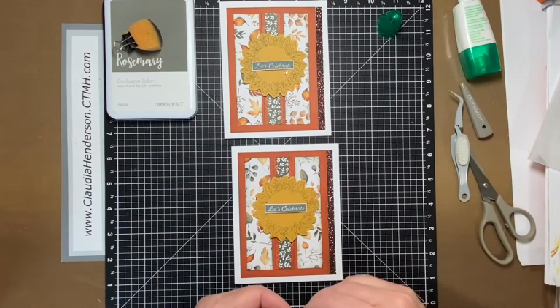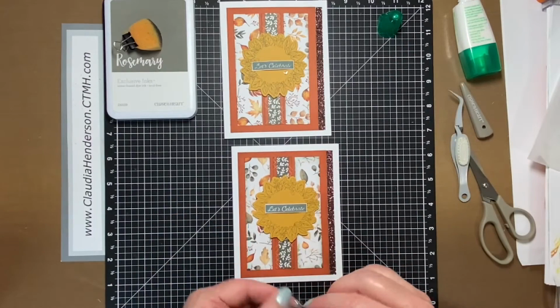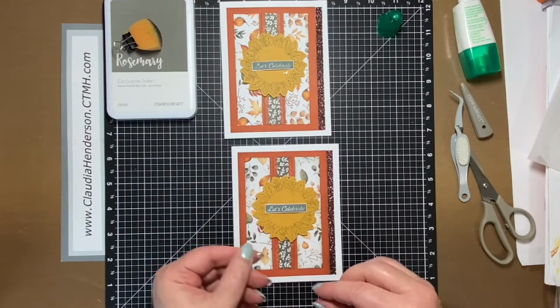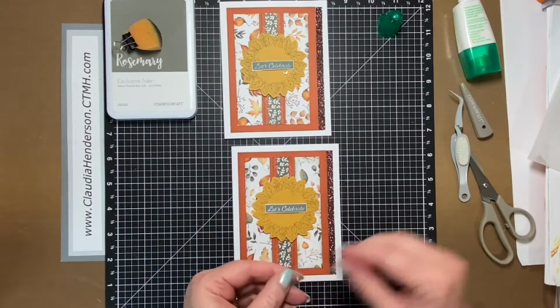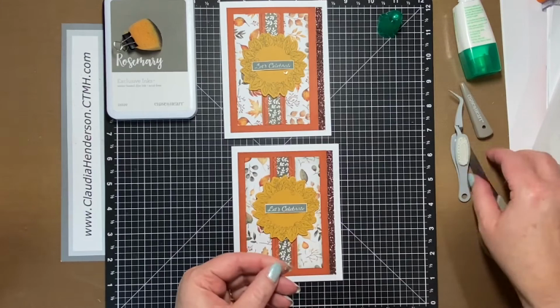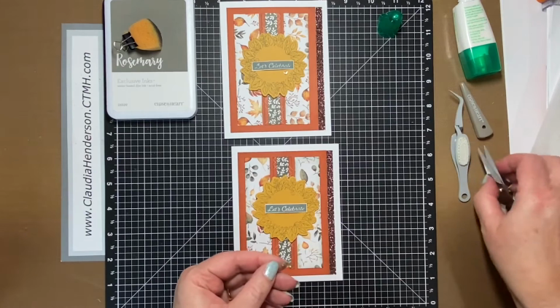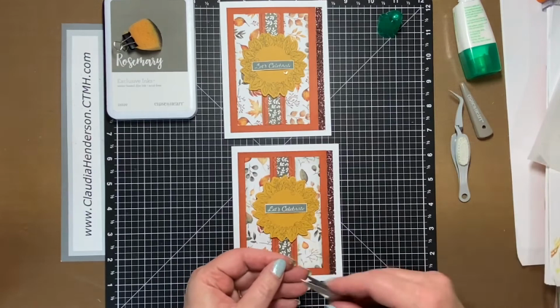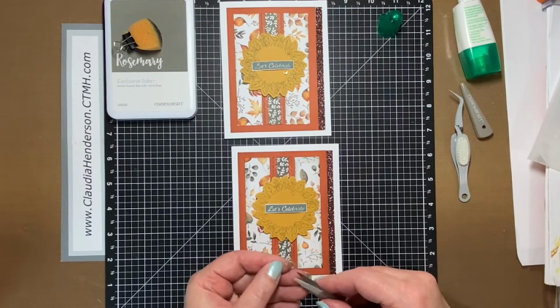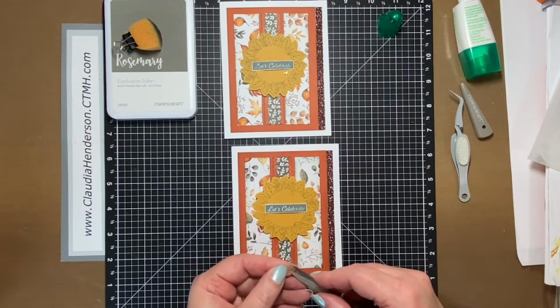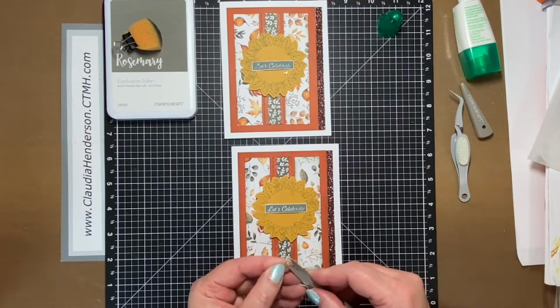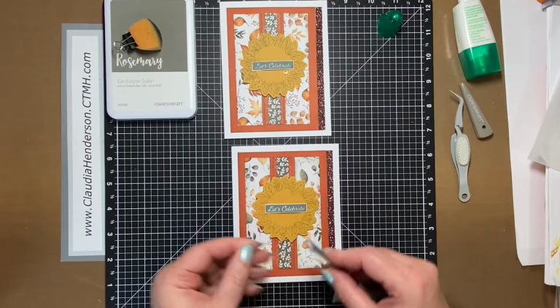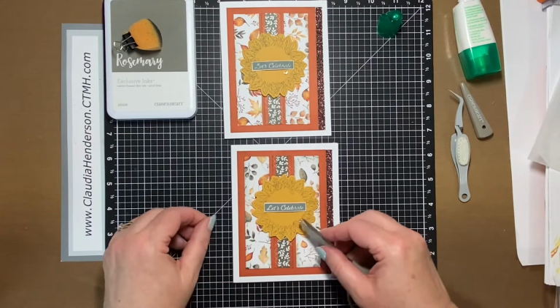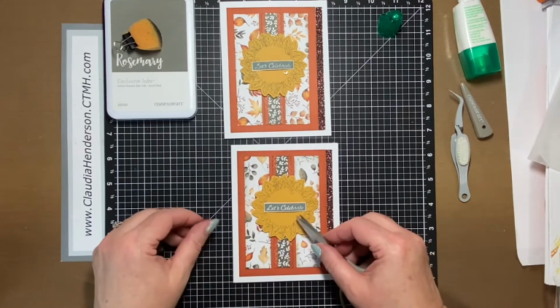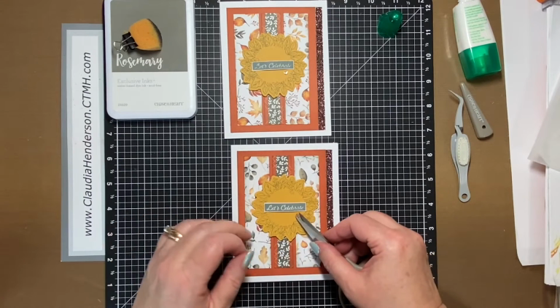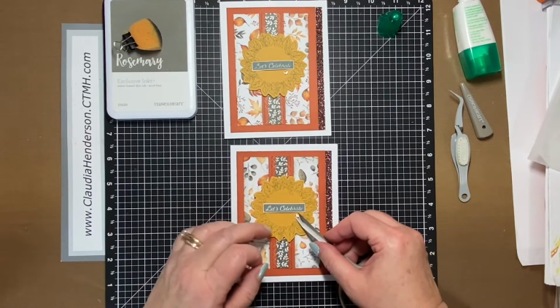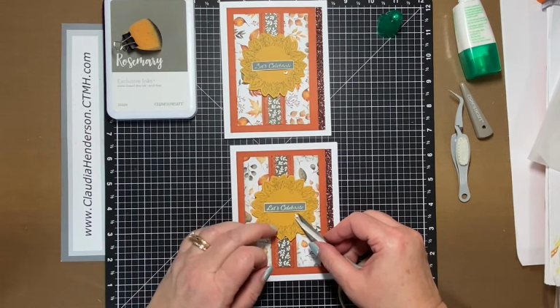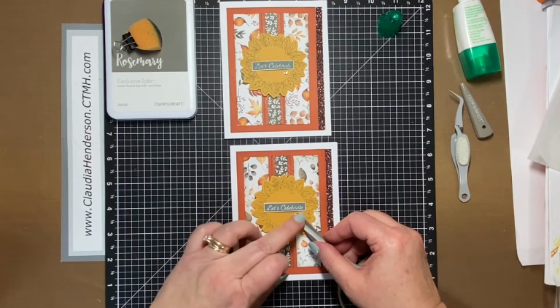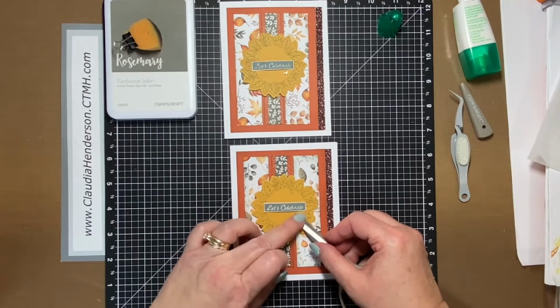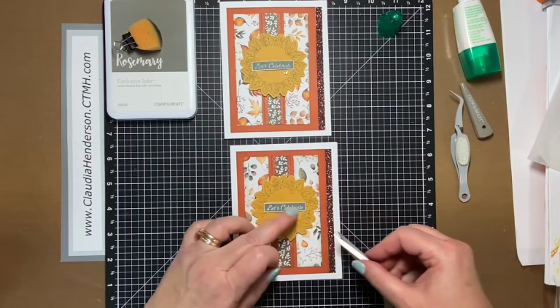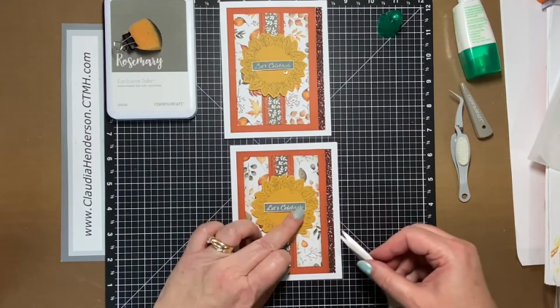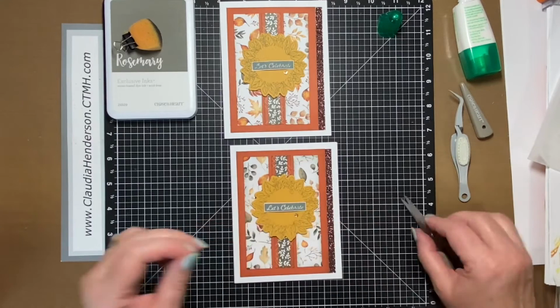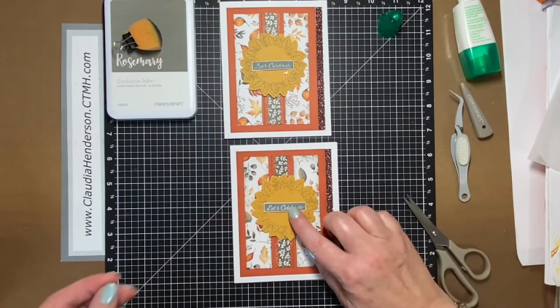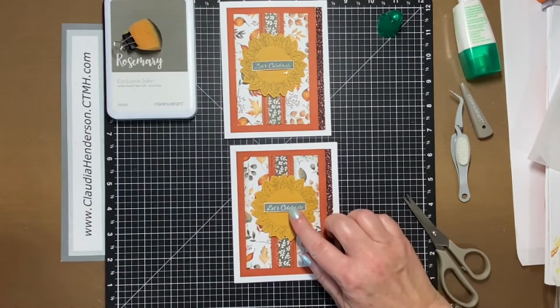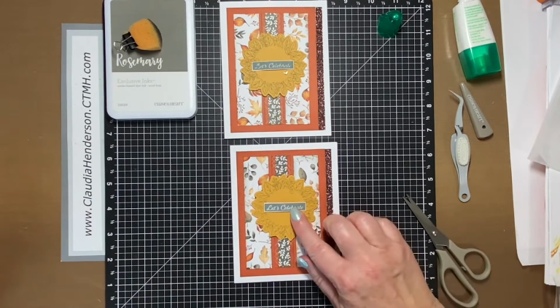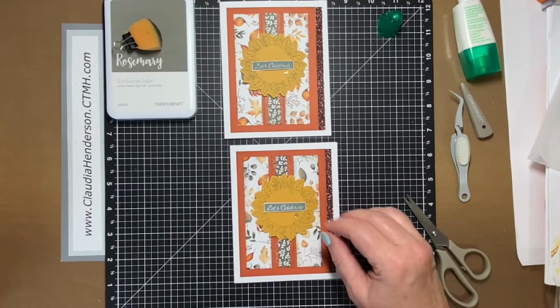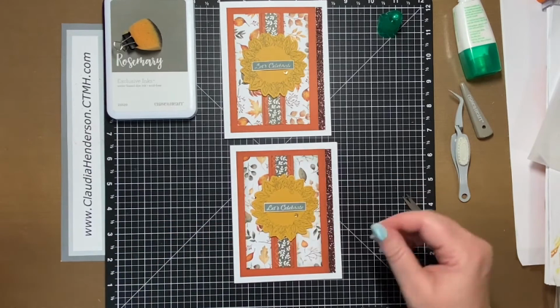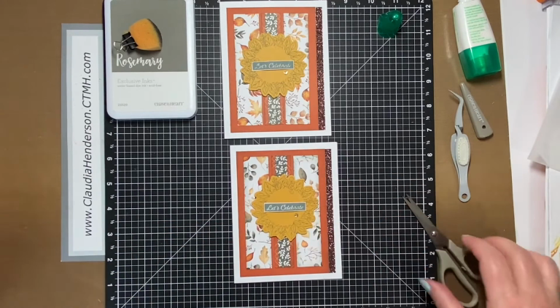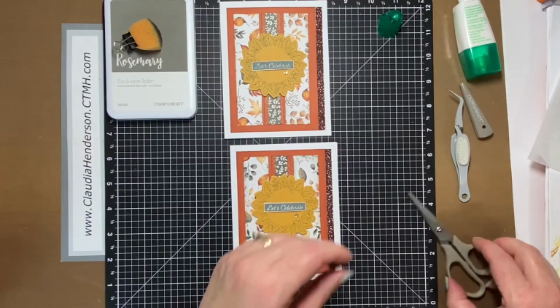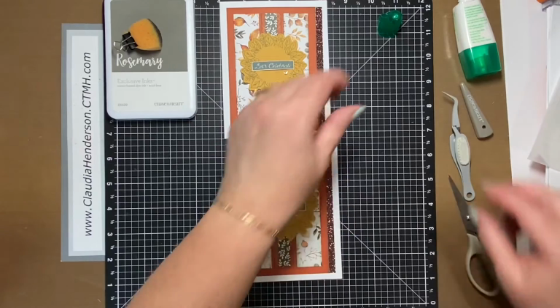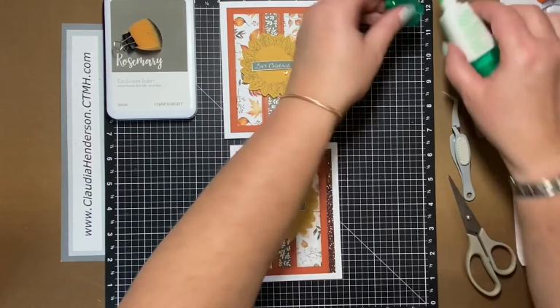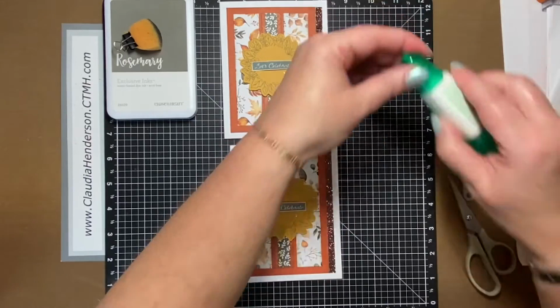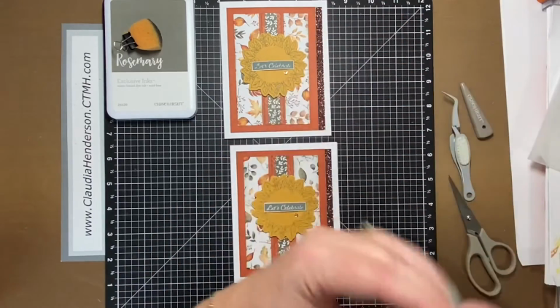Our little gem goes right here, or wherever you want it, and then this one is already finished.